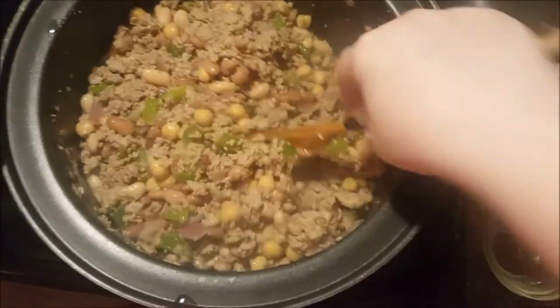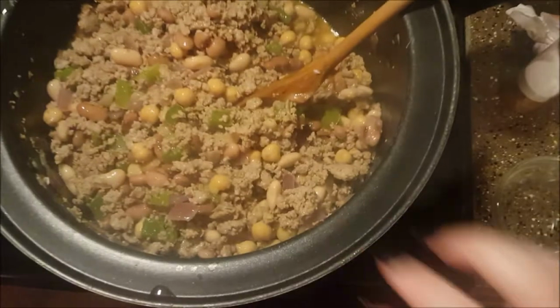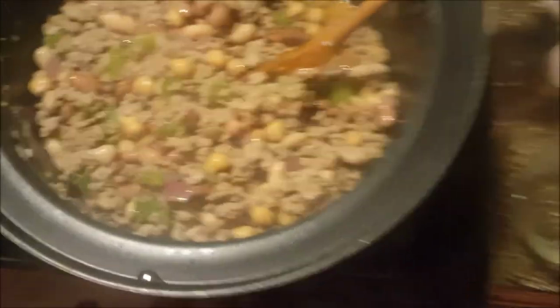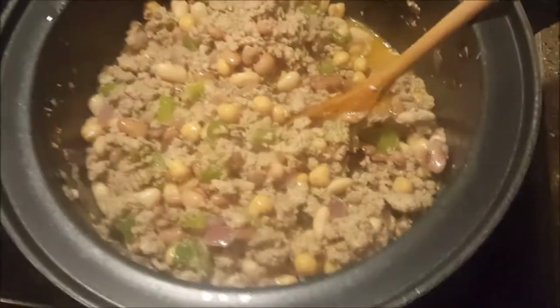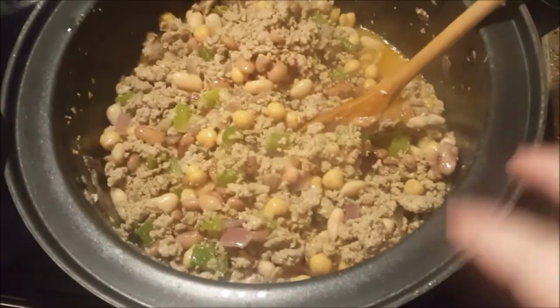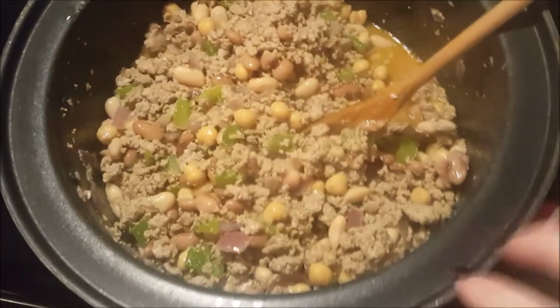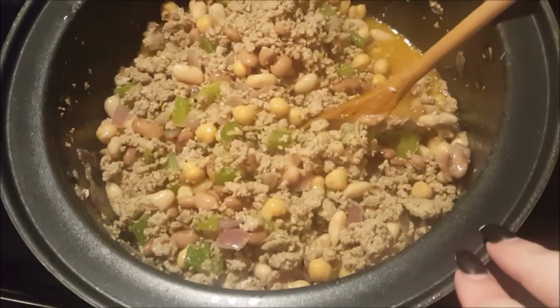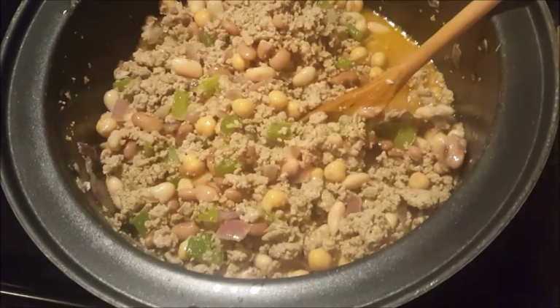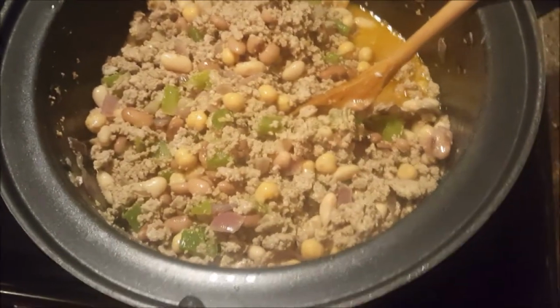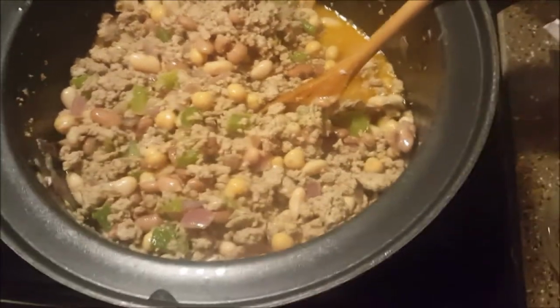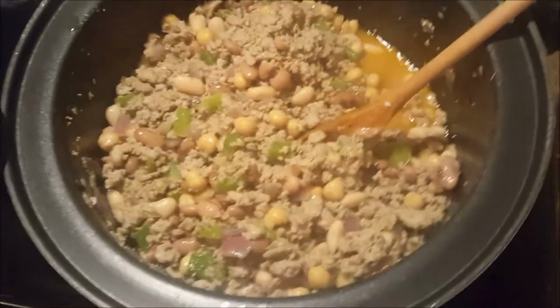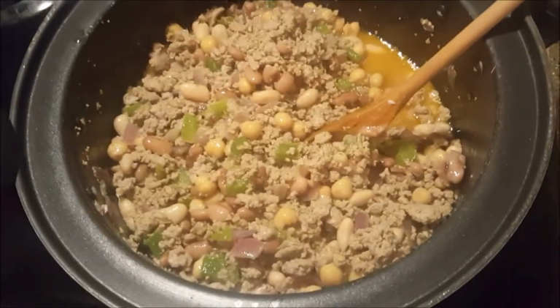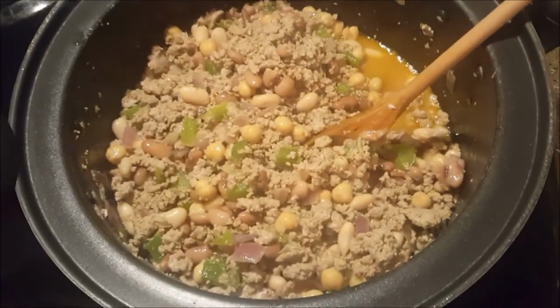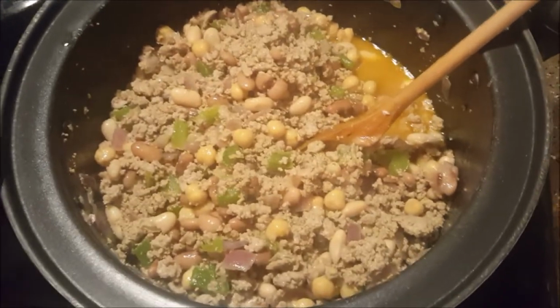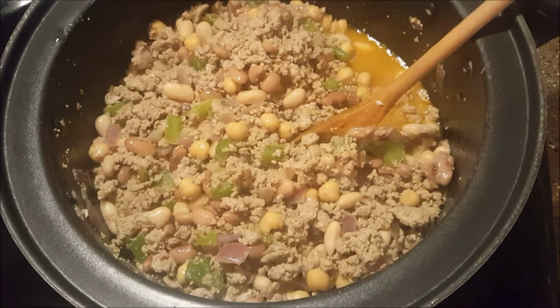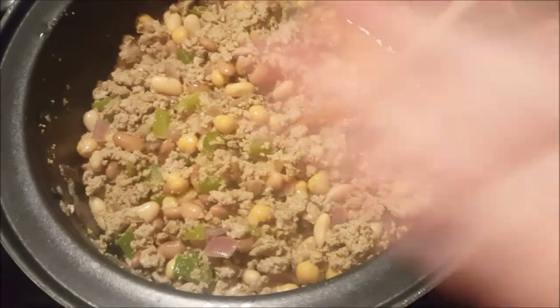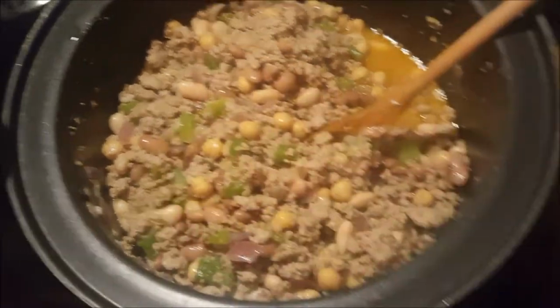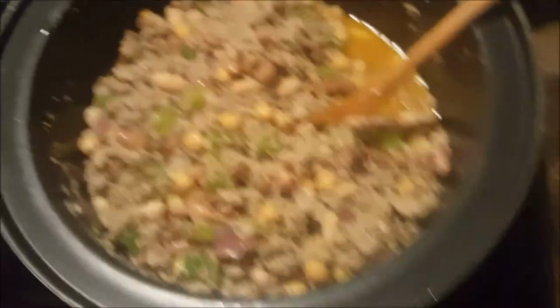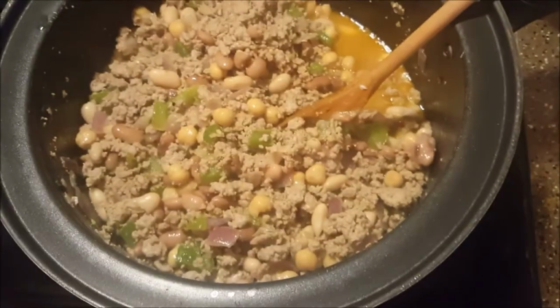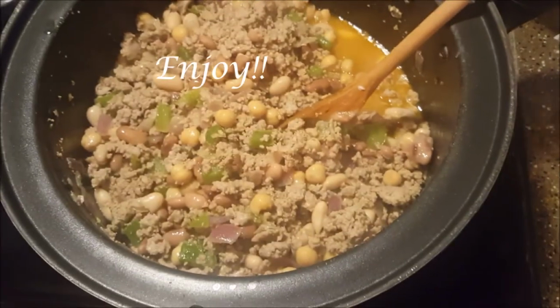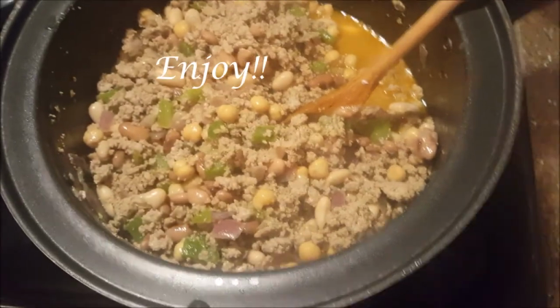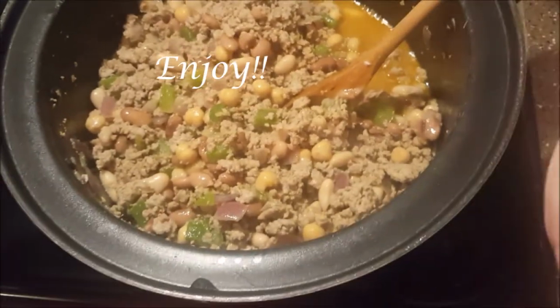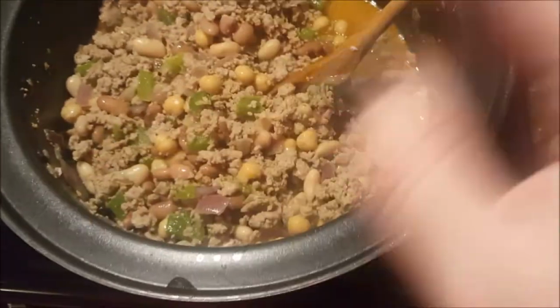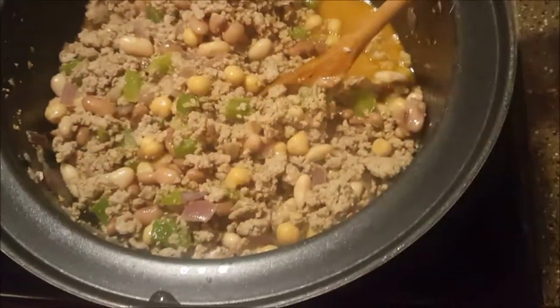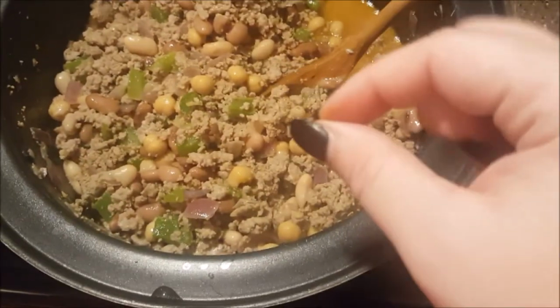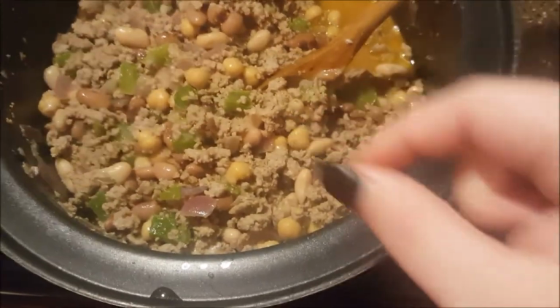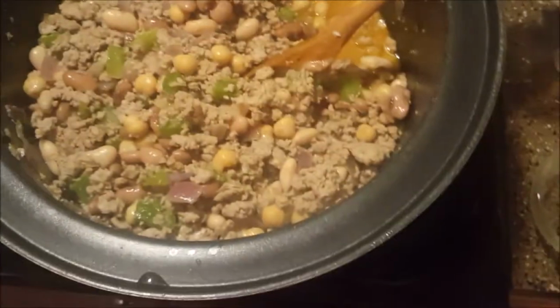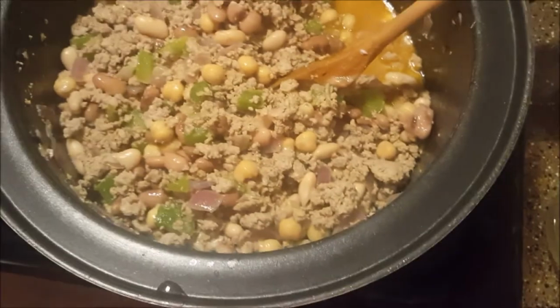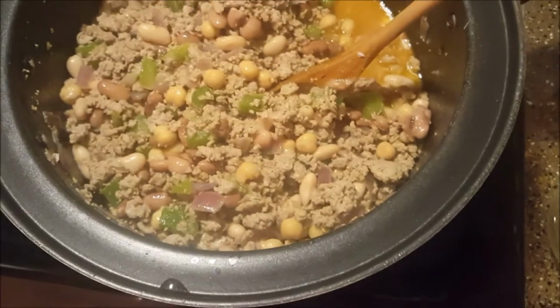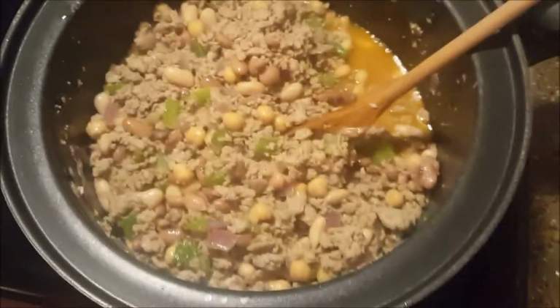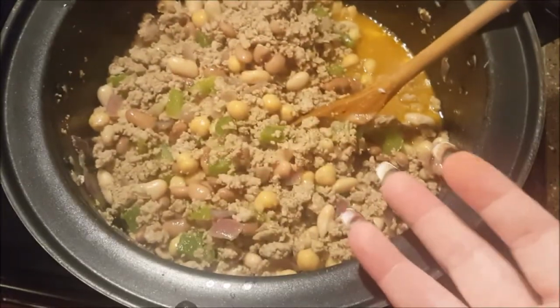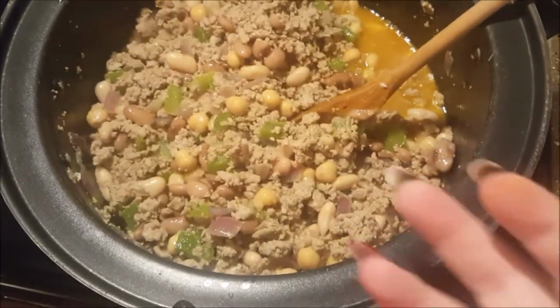There are so many times where I make something like this and leave it in my fridge all week. I can eat nachos with this, make some fresh tortillas and eat it with this, or make some rice and eat it with that — it's really versatile.